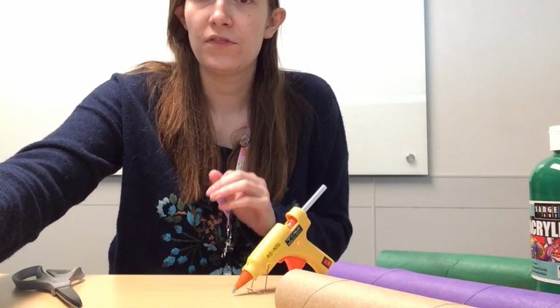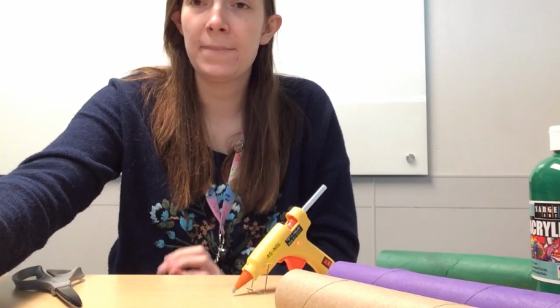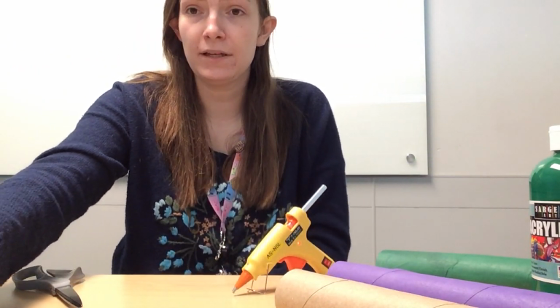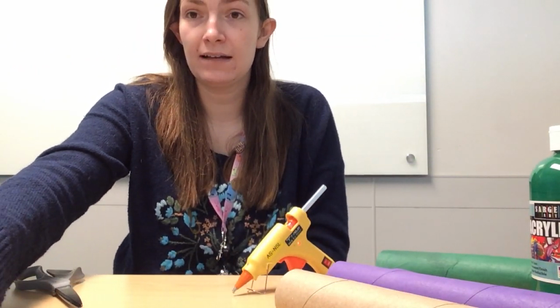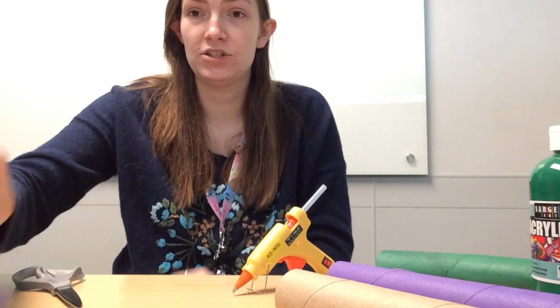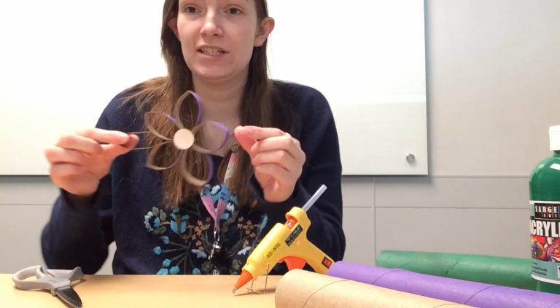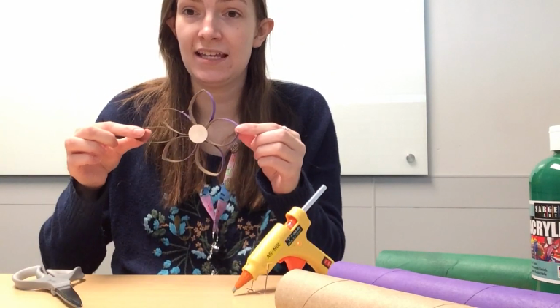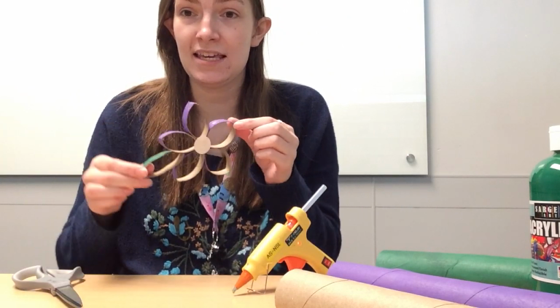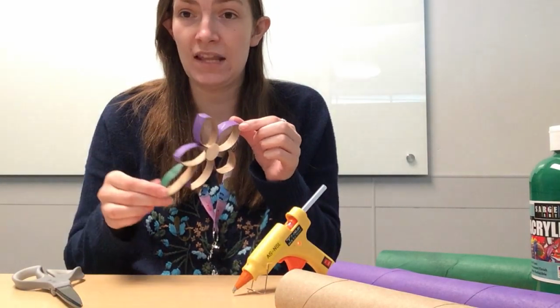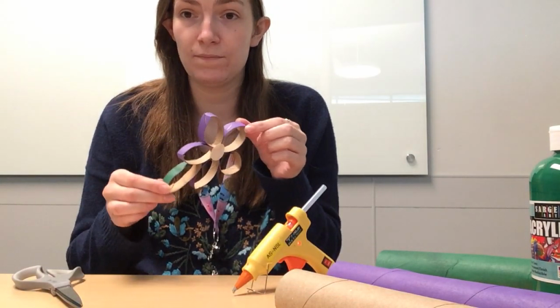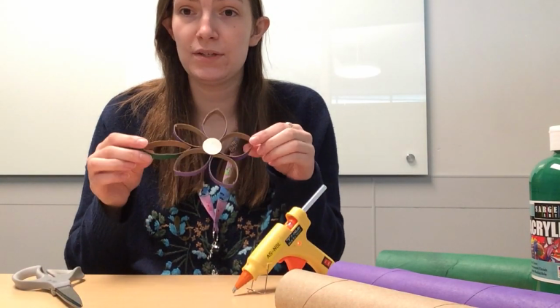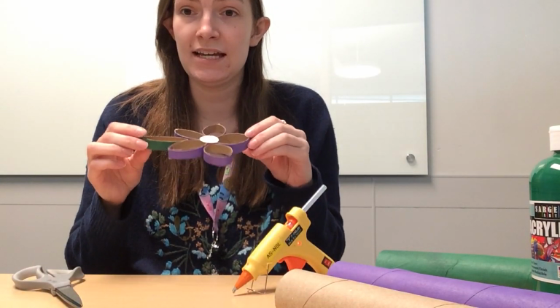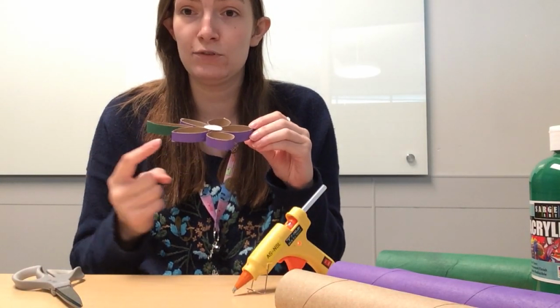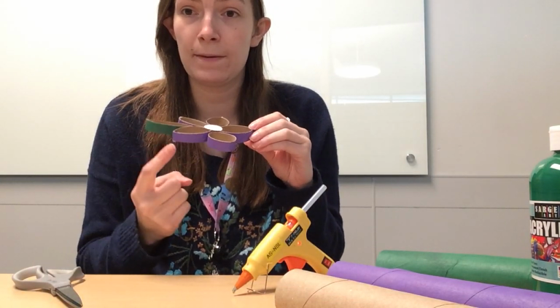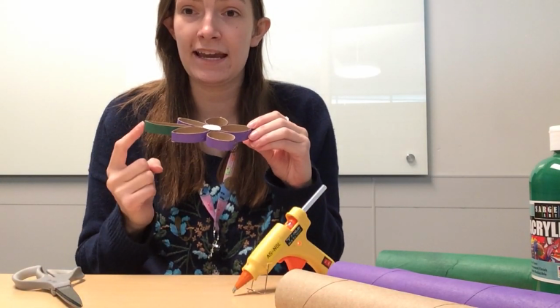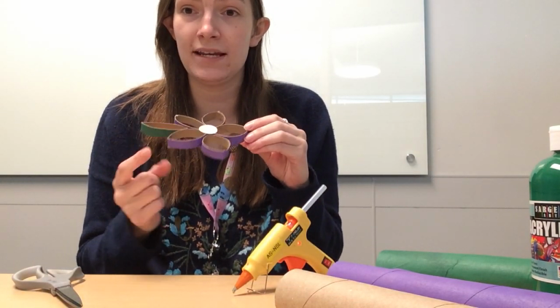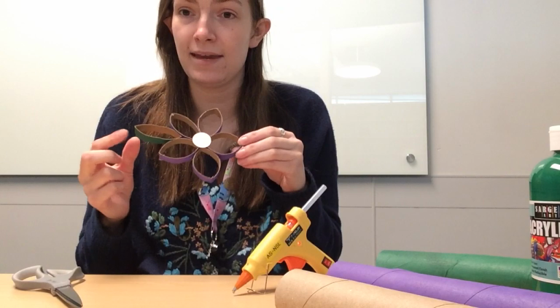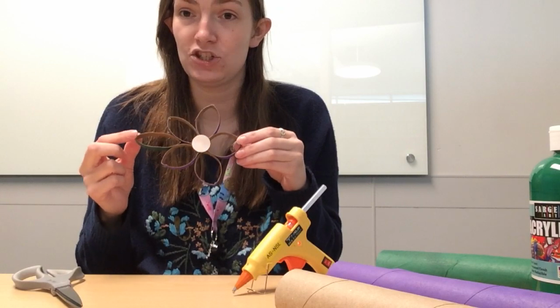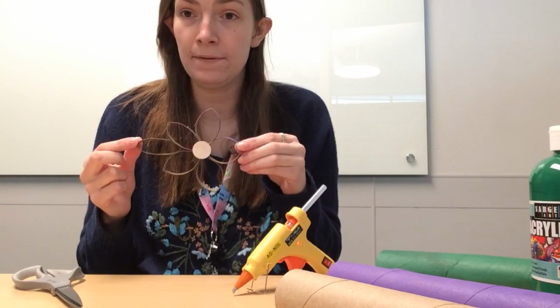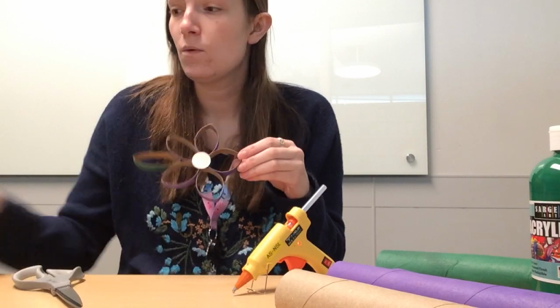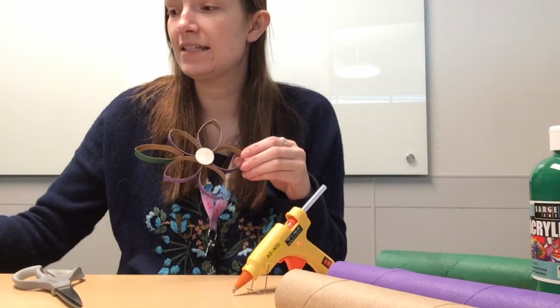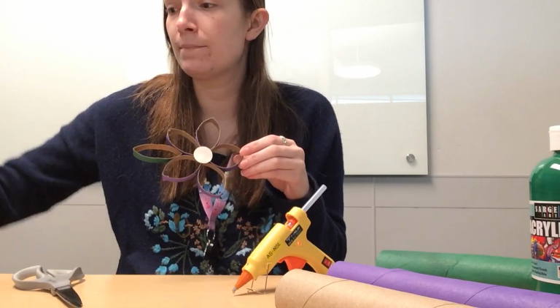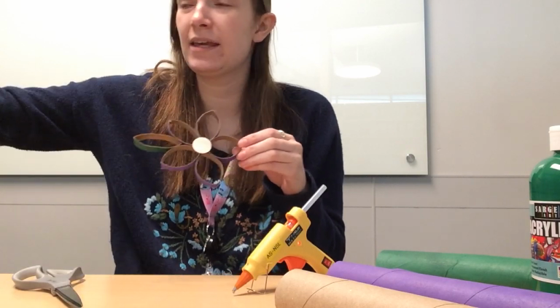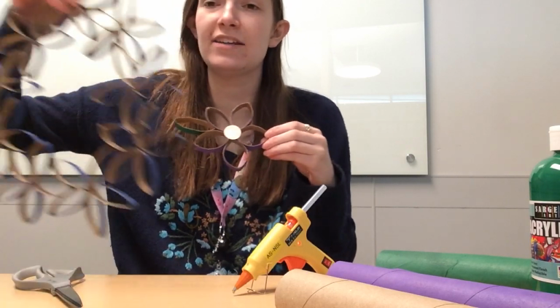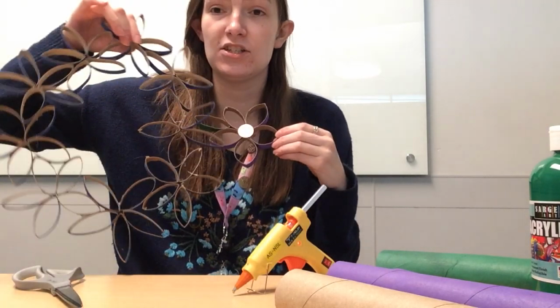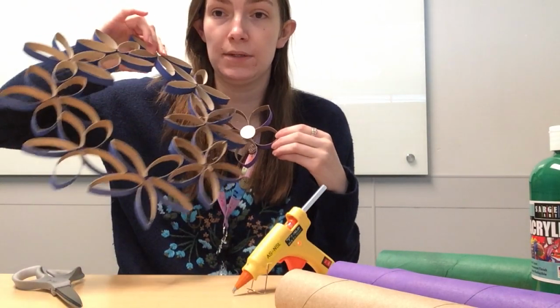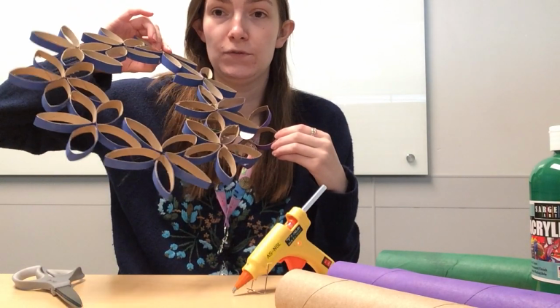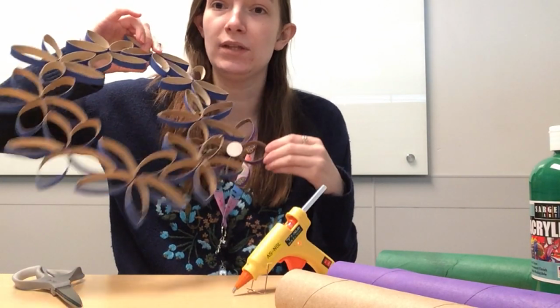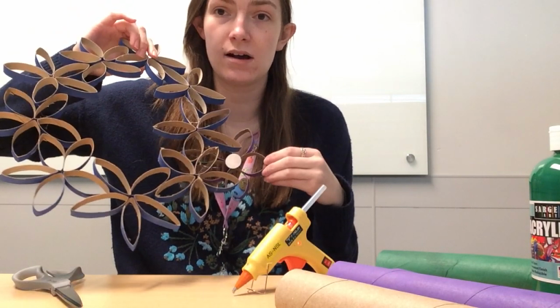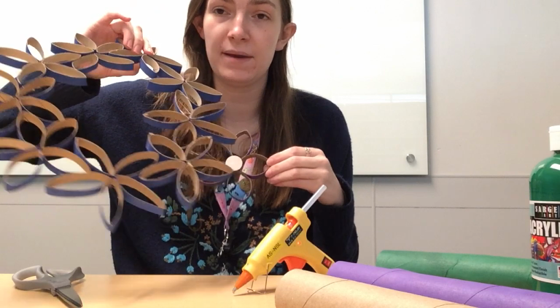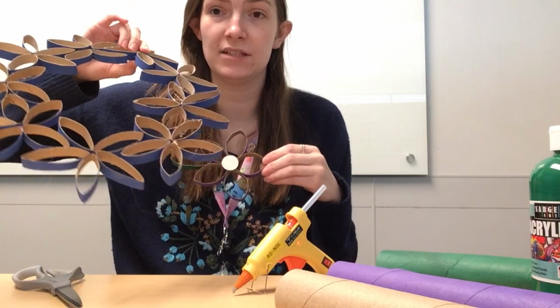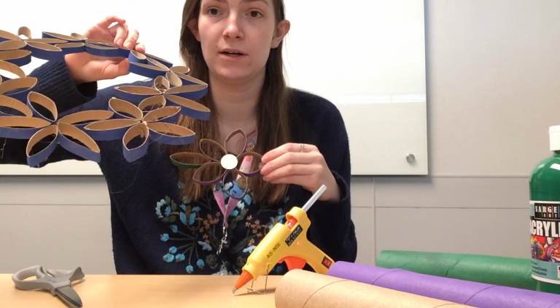The basic building block I'm going to show you today is the flower. You can see I used both purple and green to make this shape, whereas on the blue one I just used blue. So if you only have one color of paint it will definitely work.